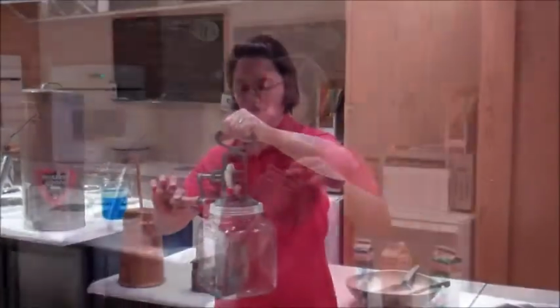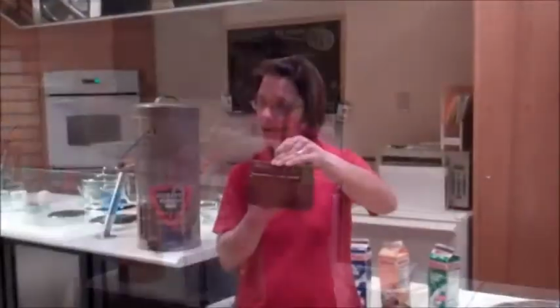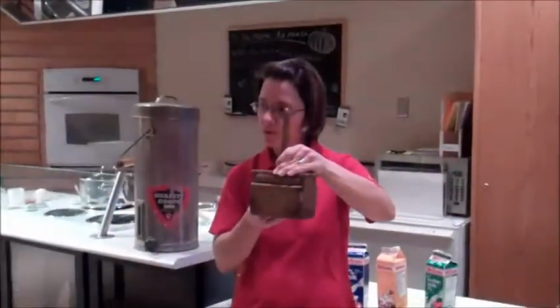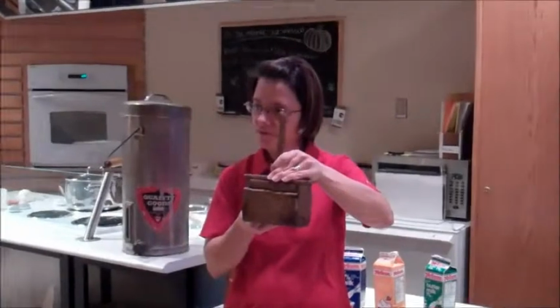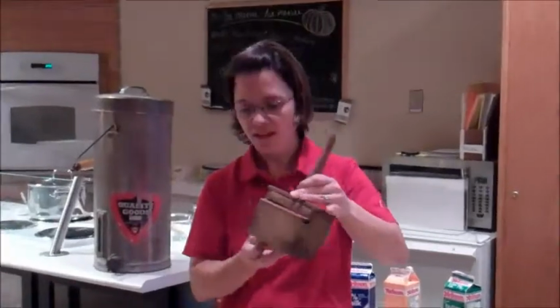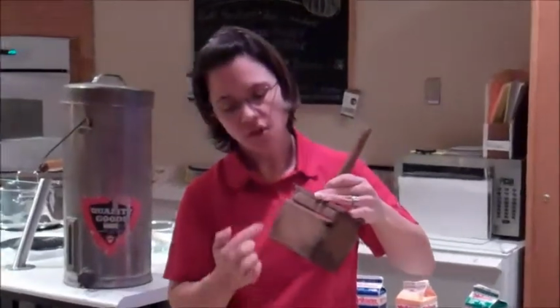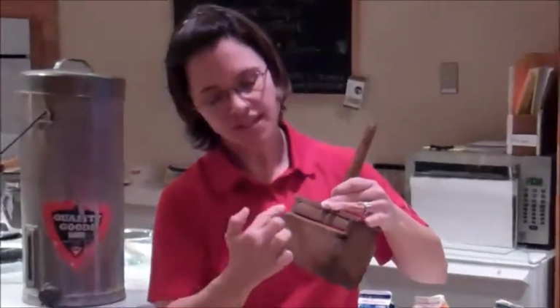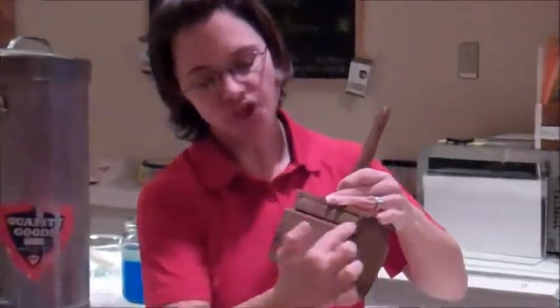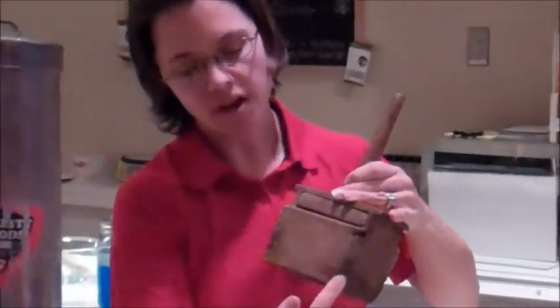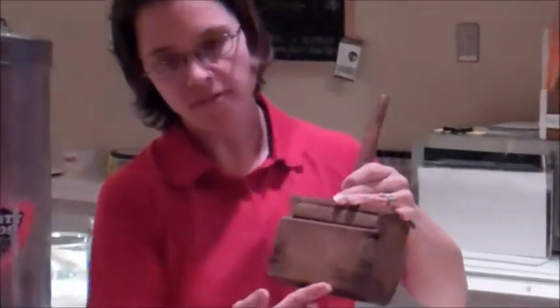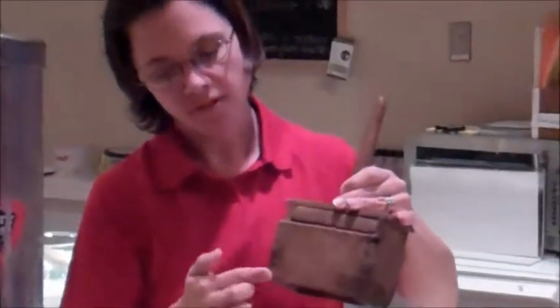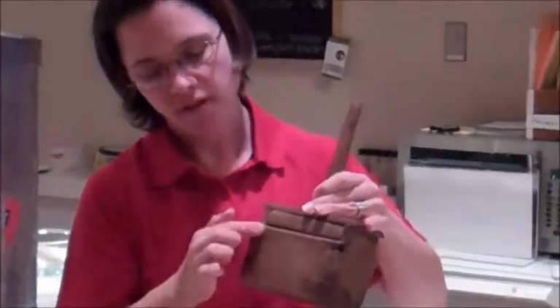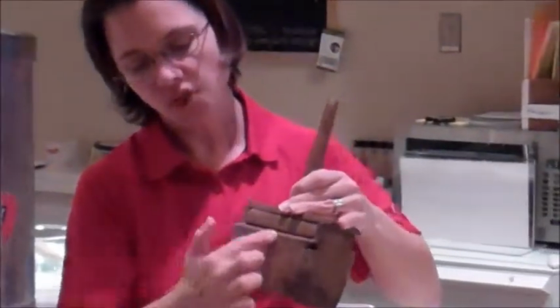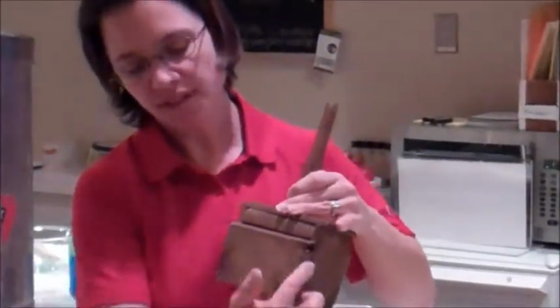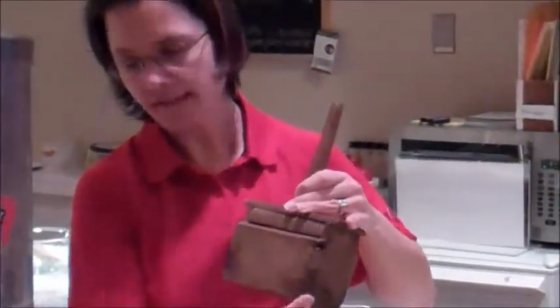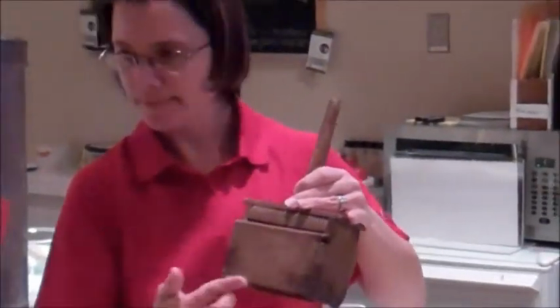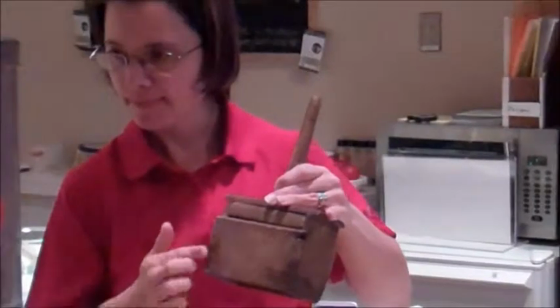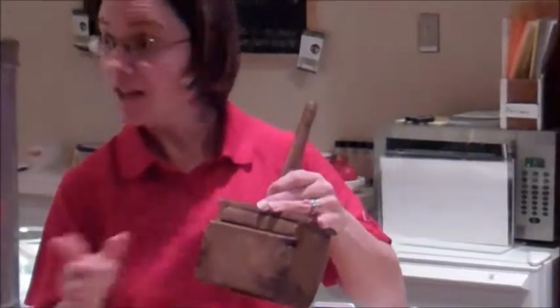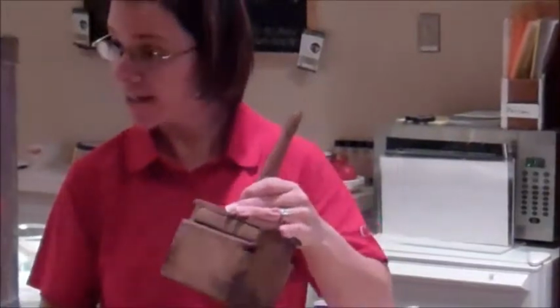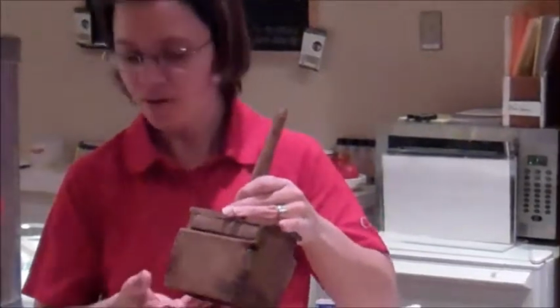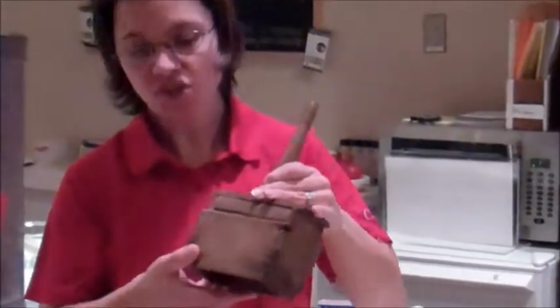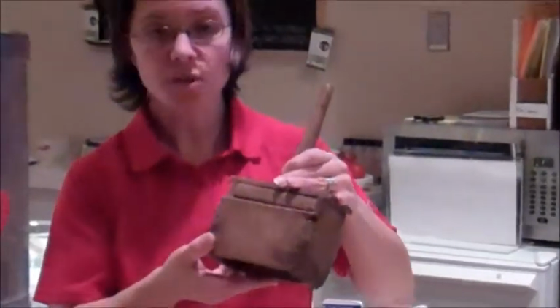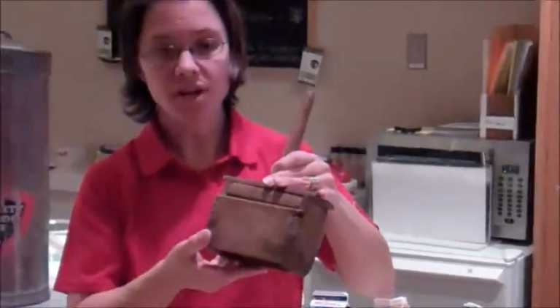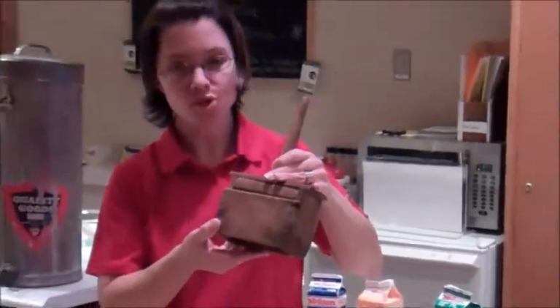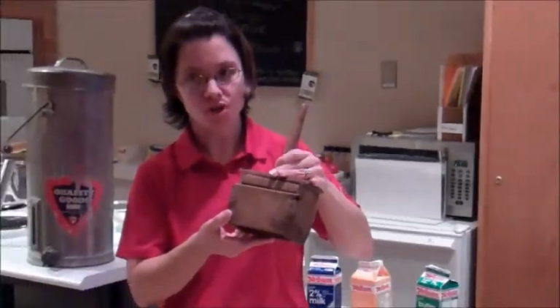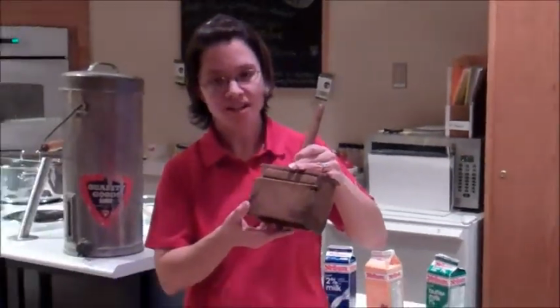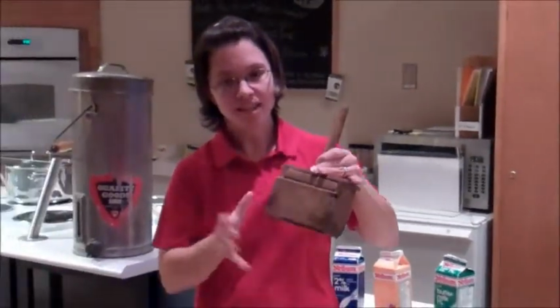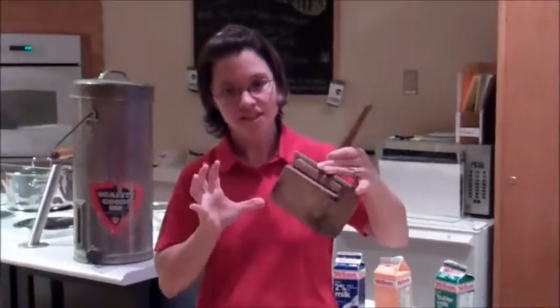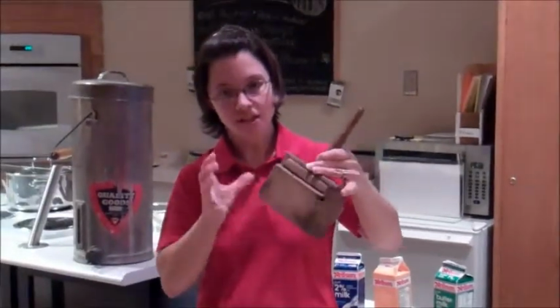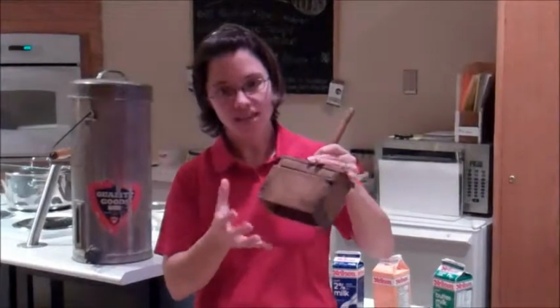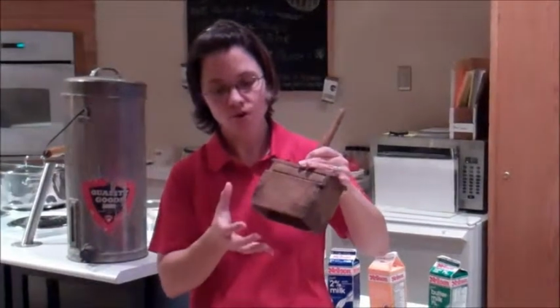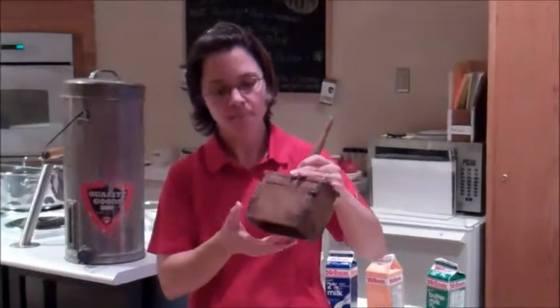This is what I call a butter mold. It's in the shape of a rectangle — just like when you buy butter at the store, it comes in a rectangle shape.